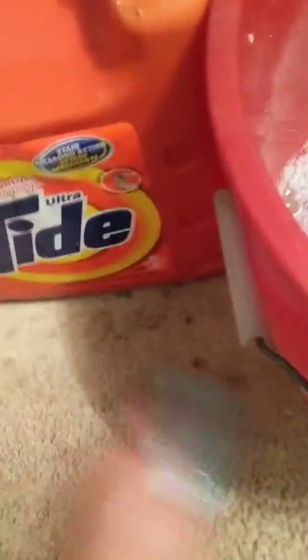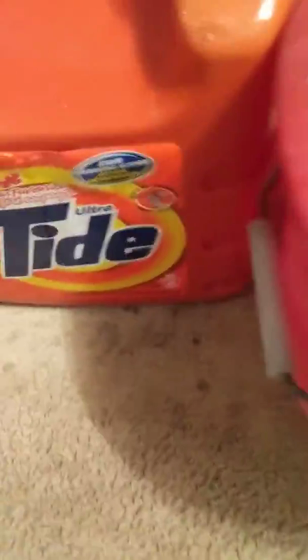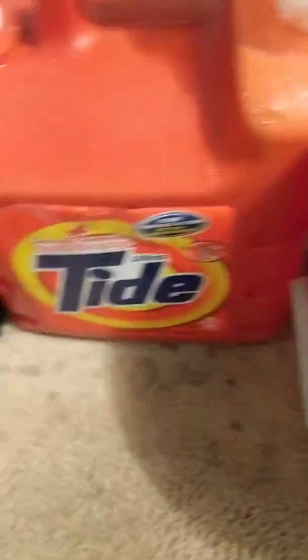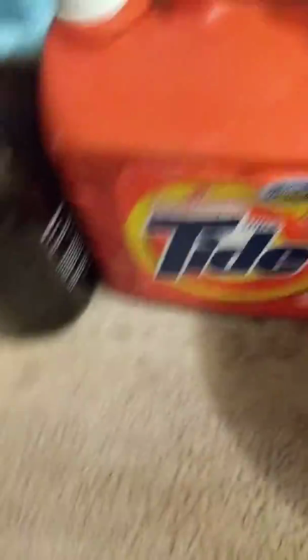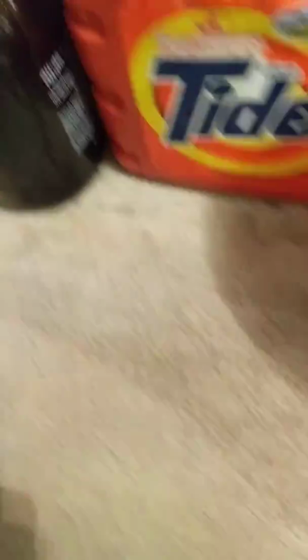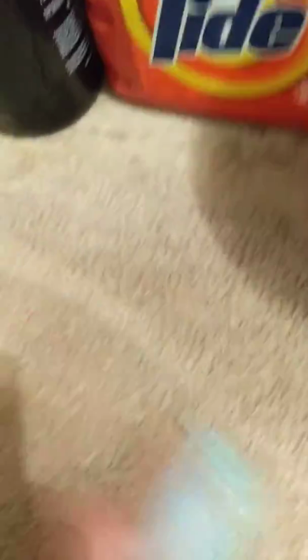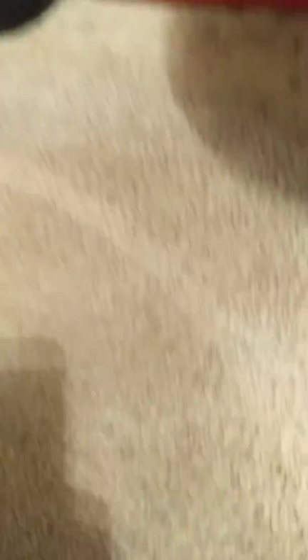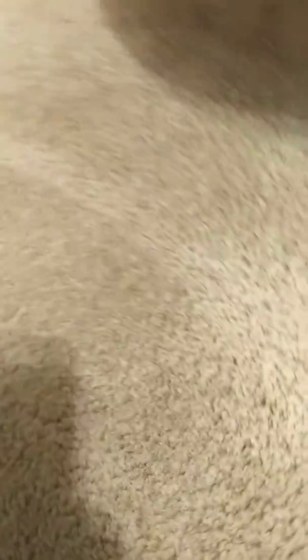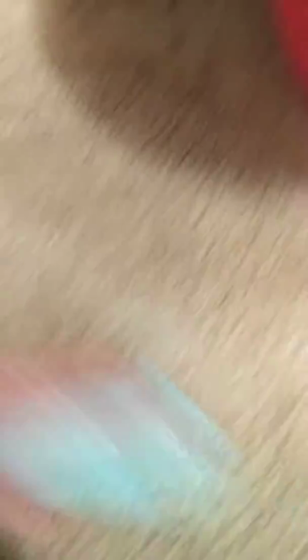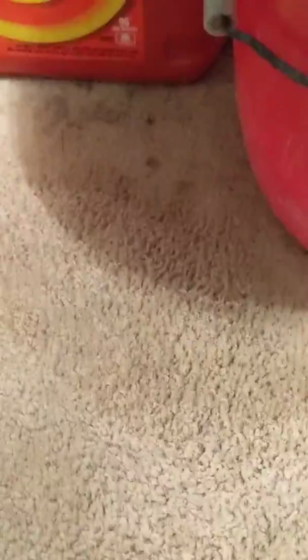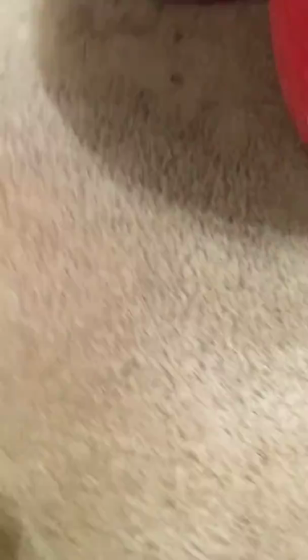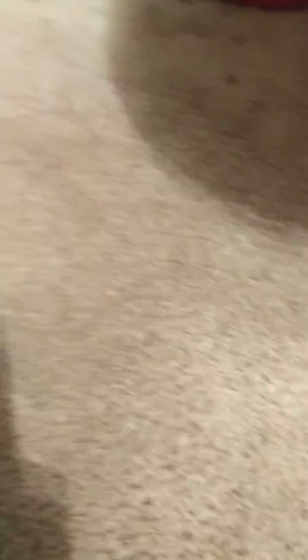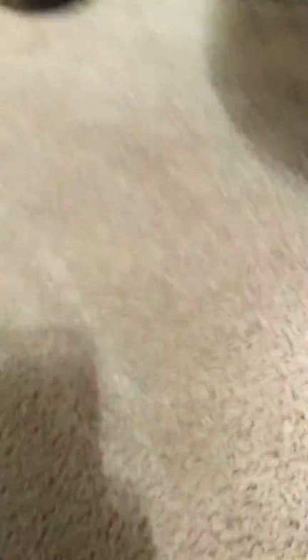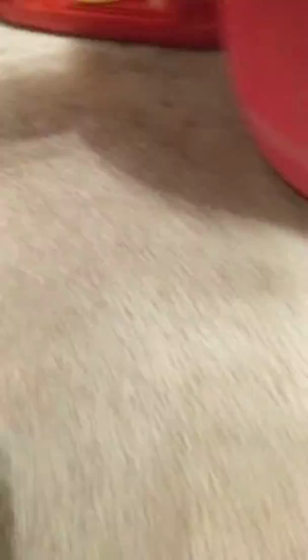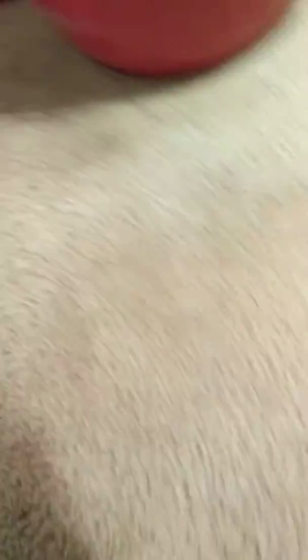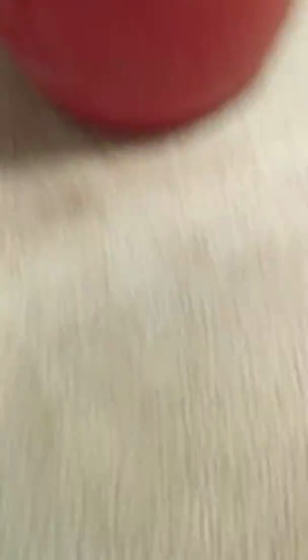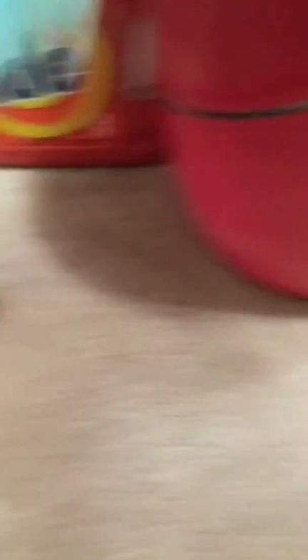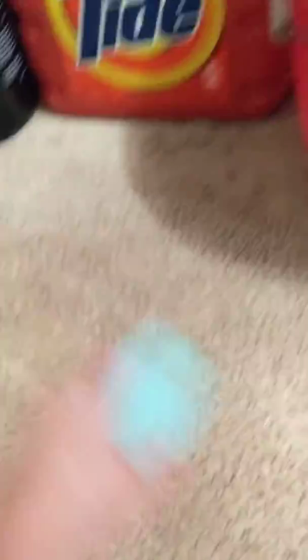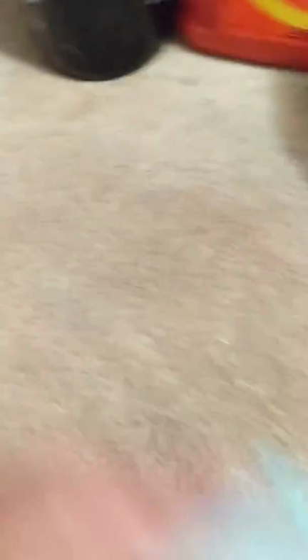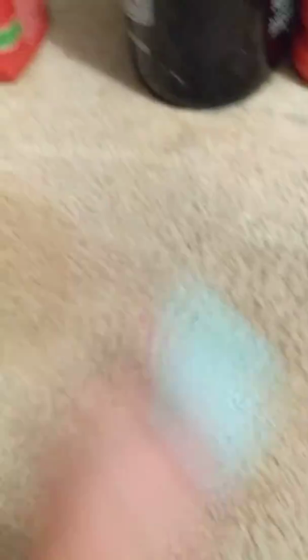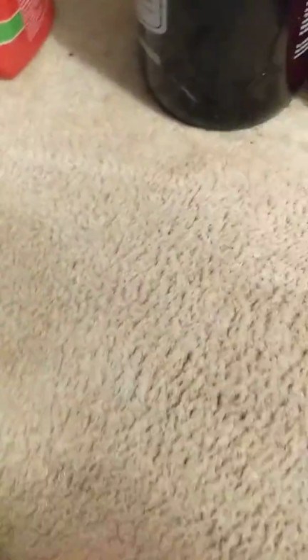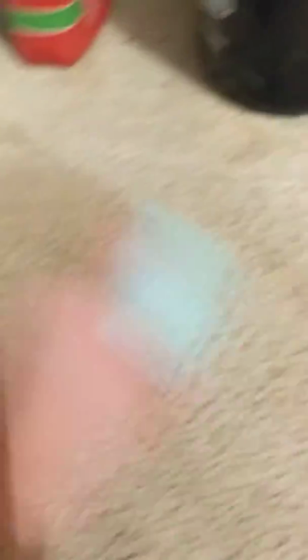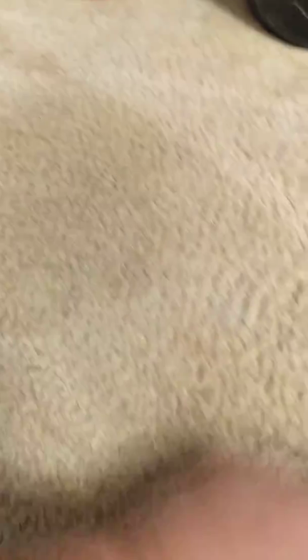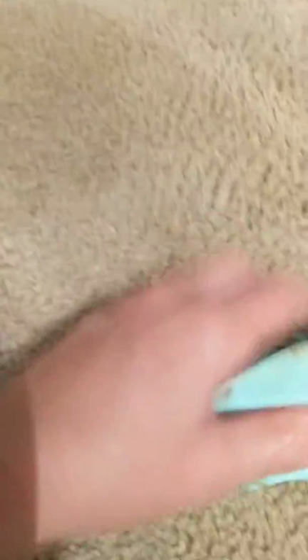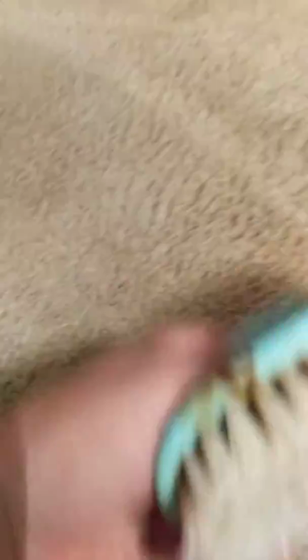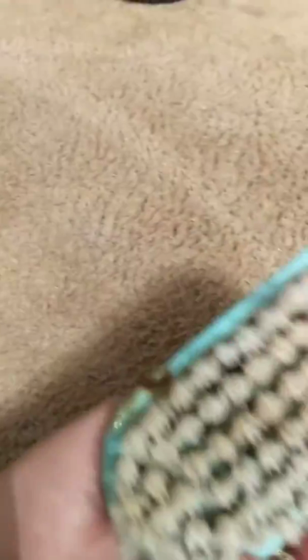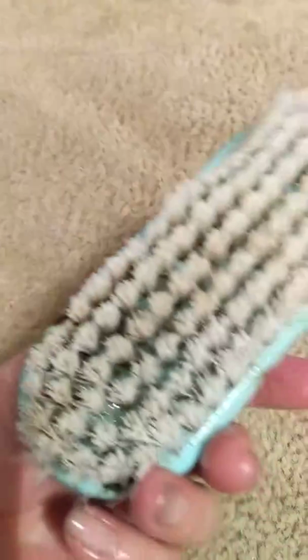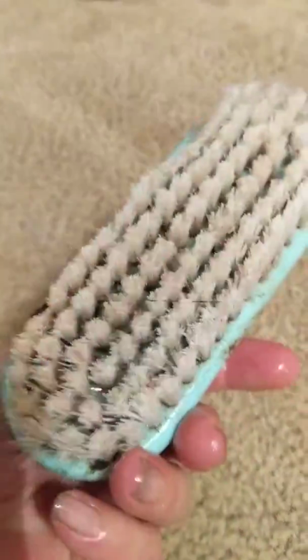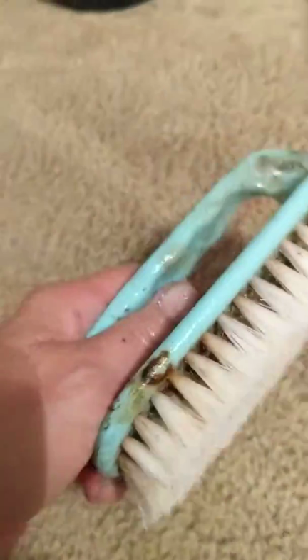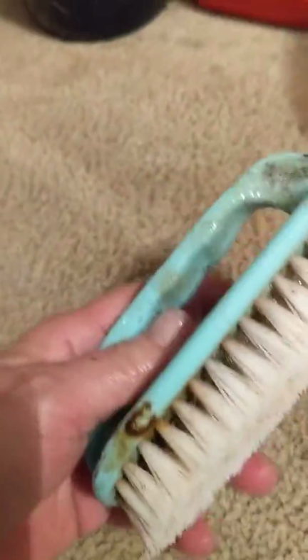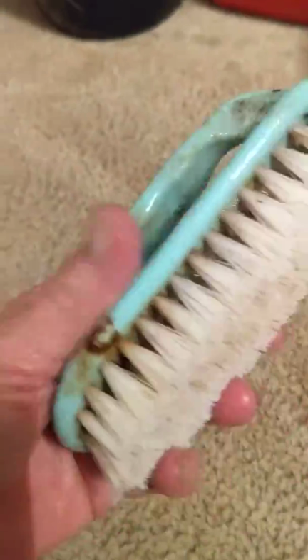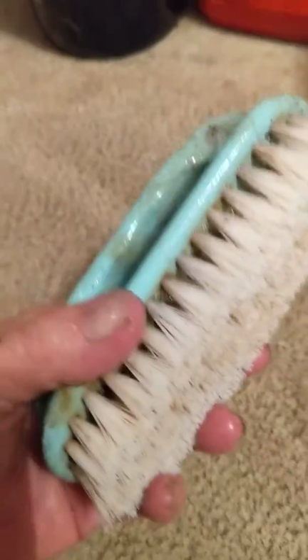Any kind of soap, doesn't matter, whatever kind you feel. I'm not advertising the container you've seen — basically just scrub, scrub, scrub.